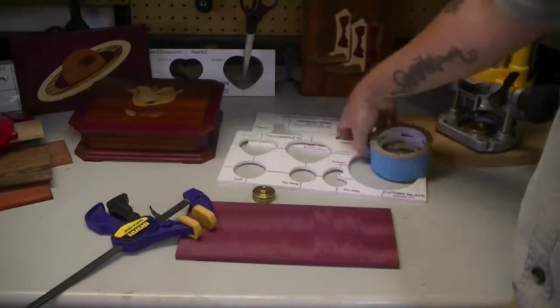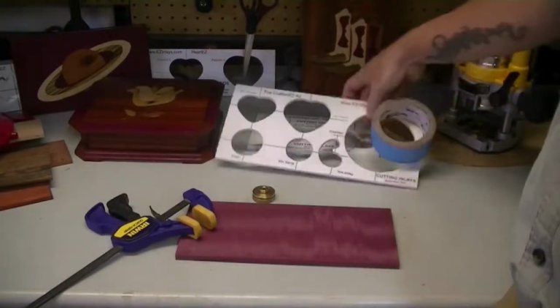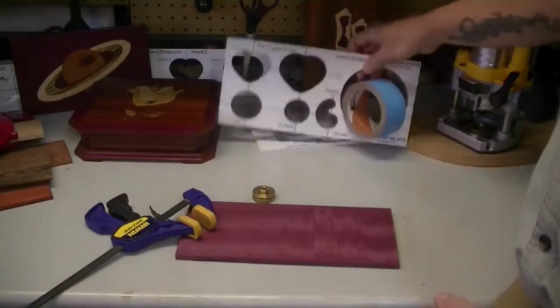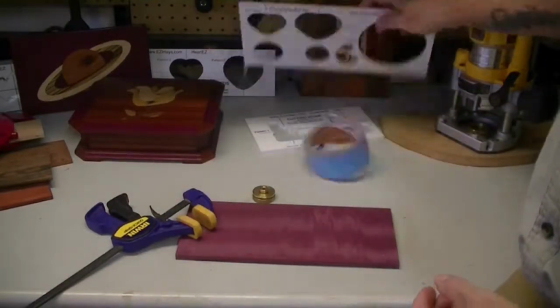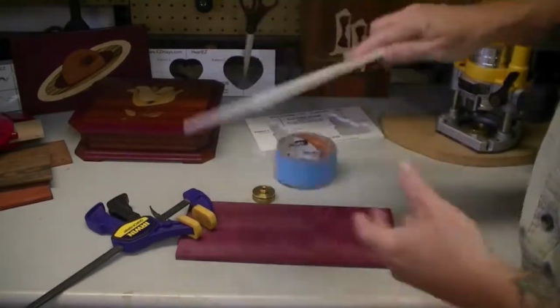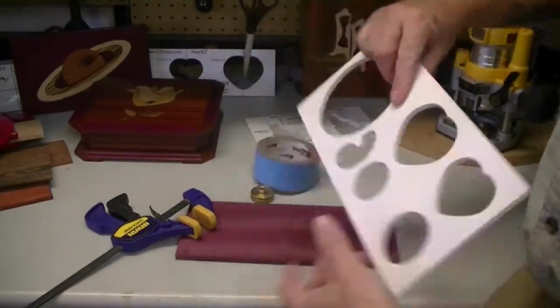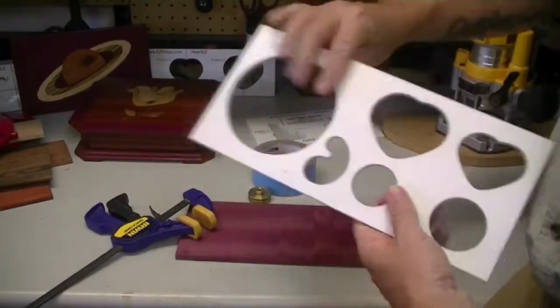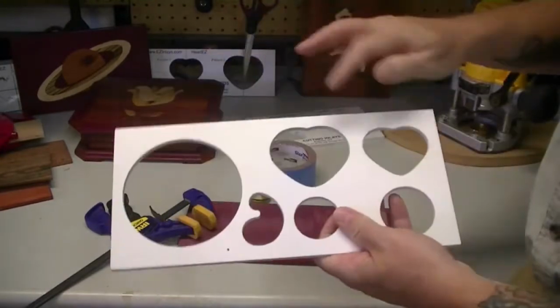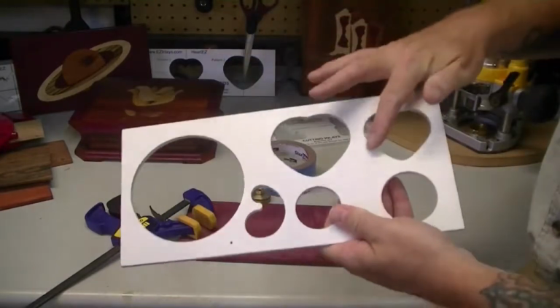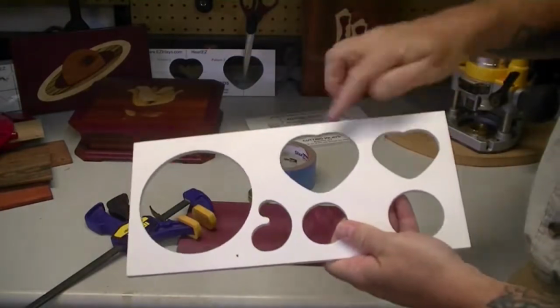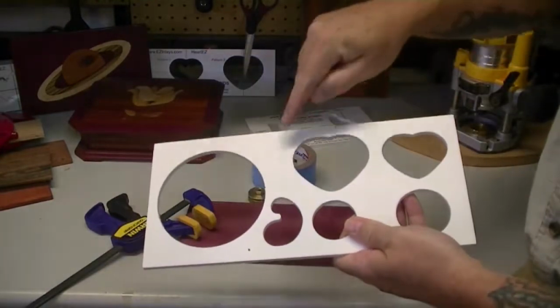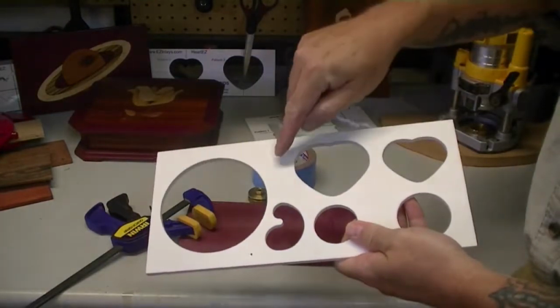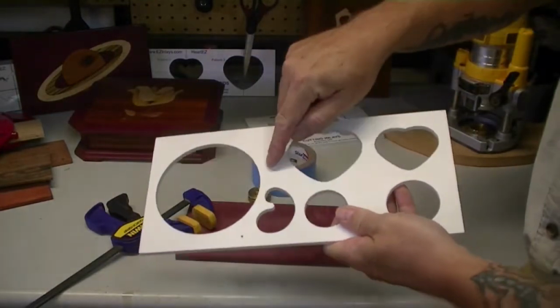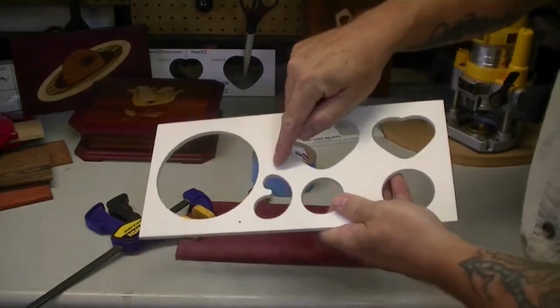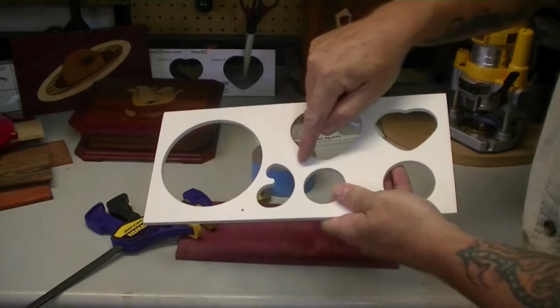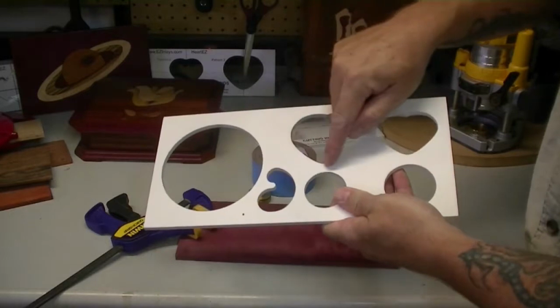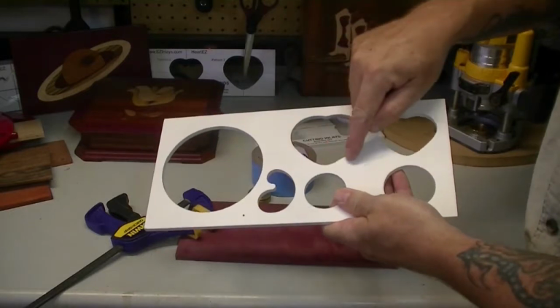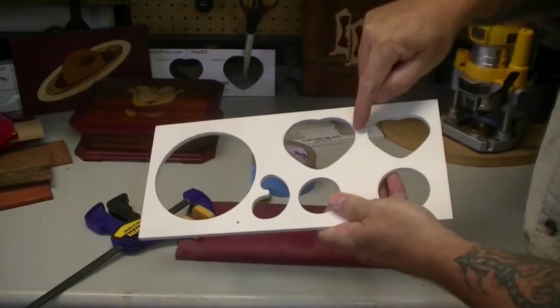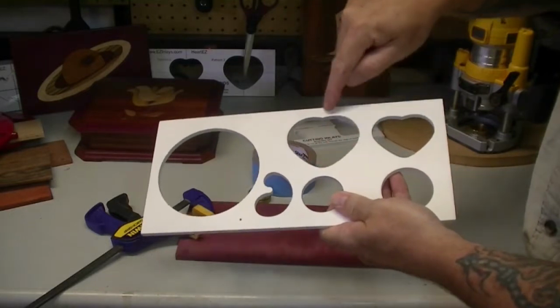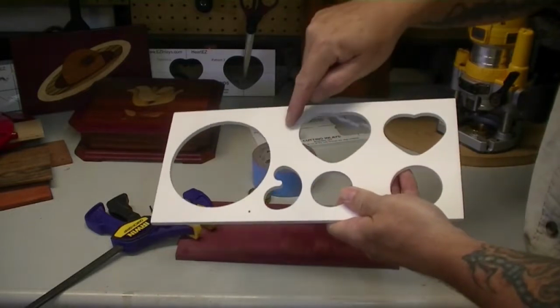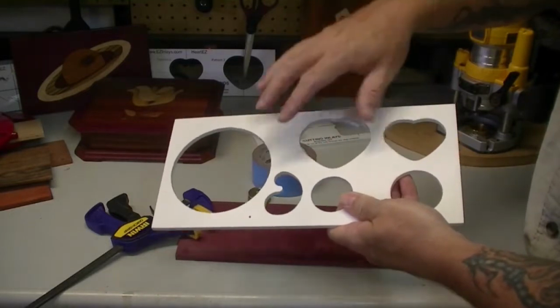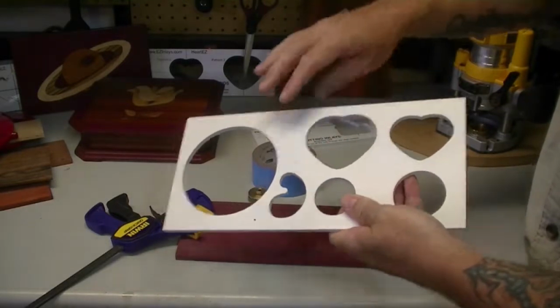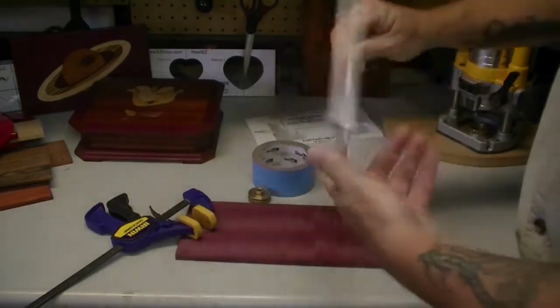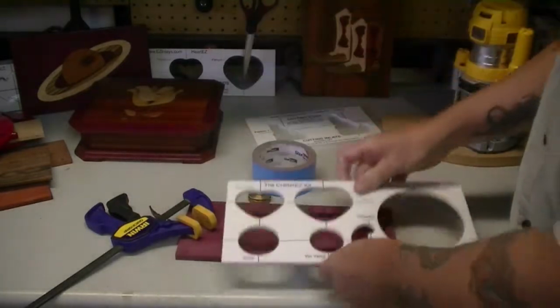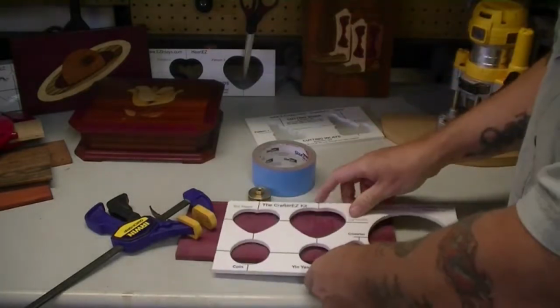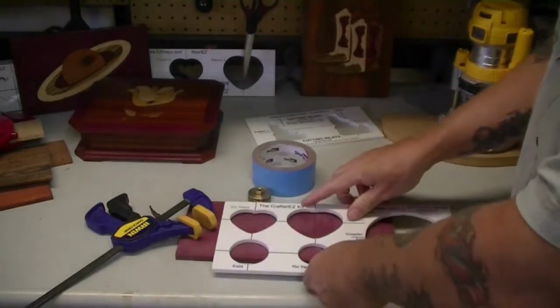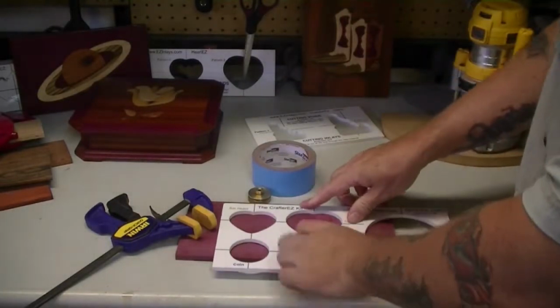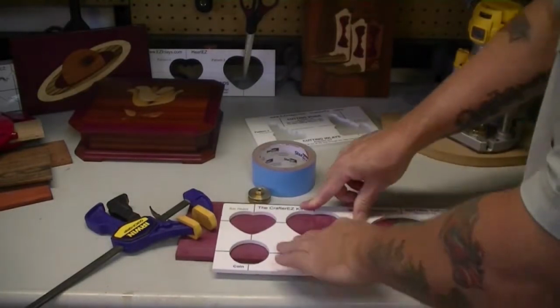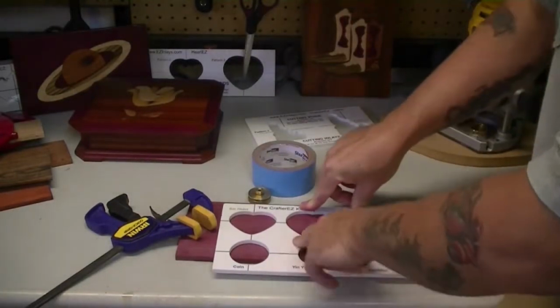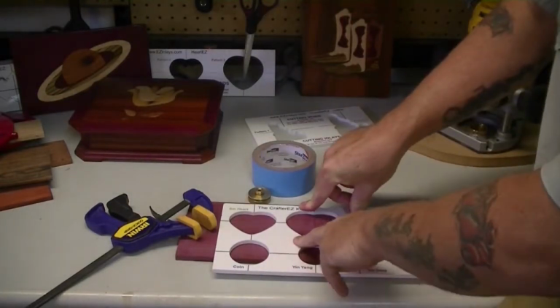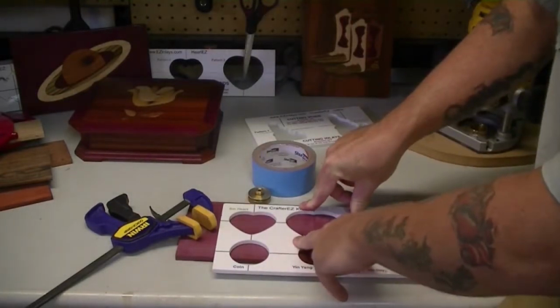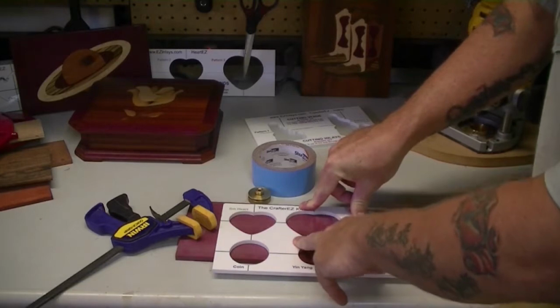Rather, I like templates like this that have a flat surface on the back. I can put tape all the way around the shape I'm cutting on, and then when I put it into place, it is securely held.